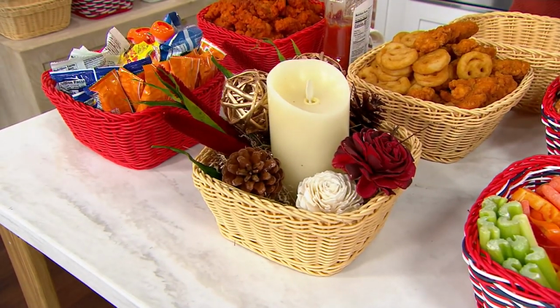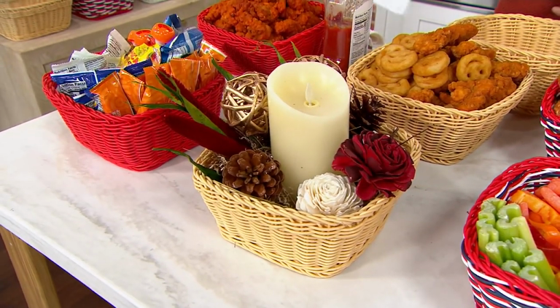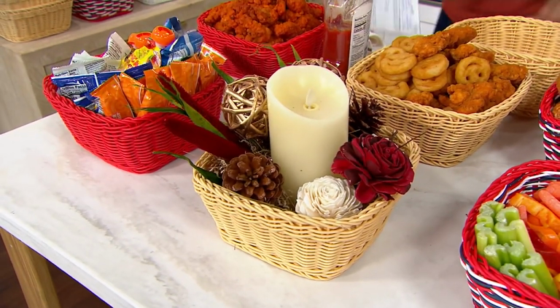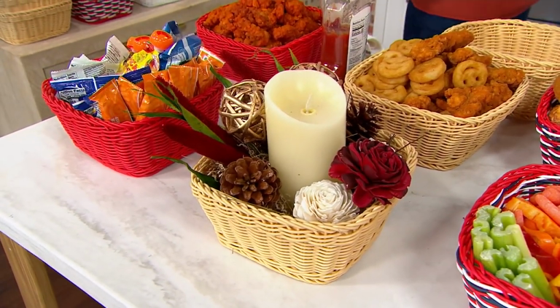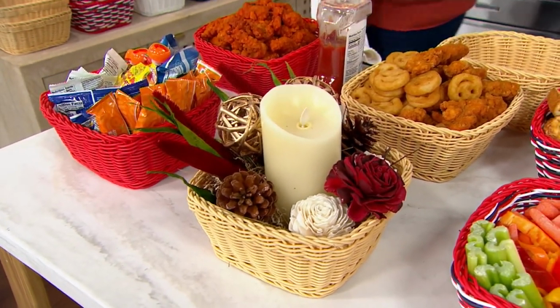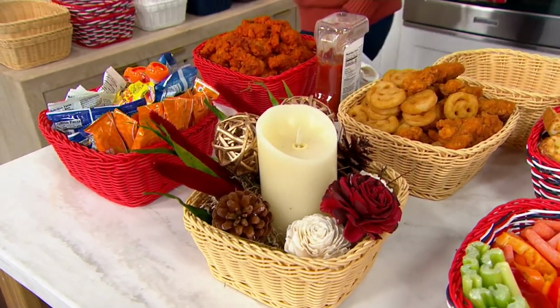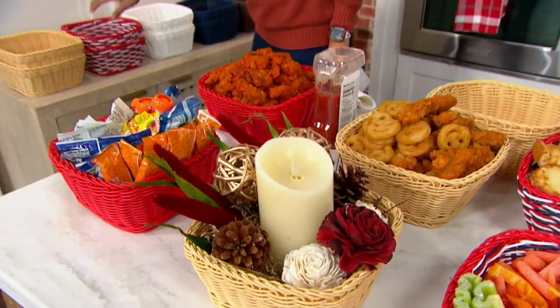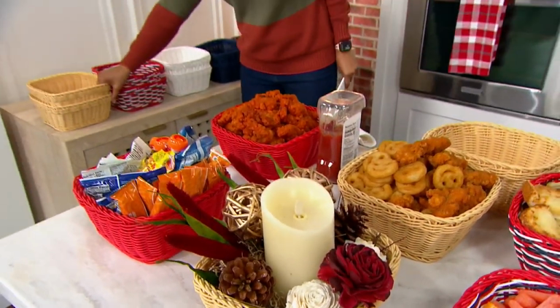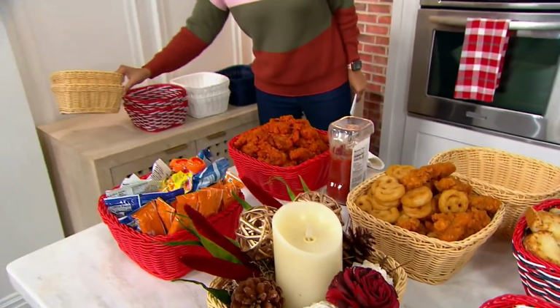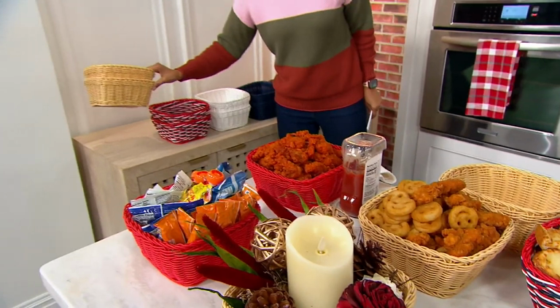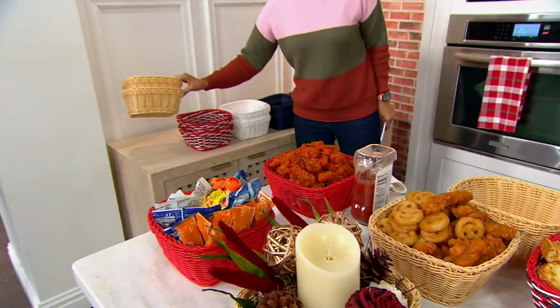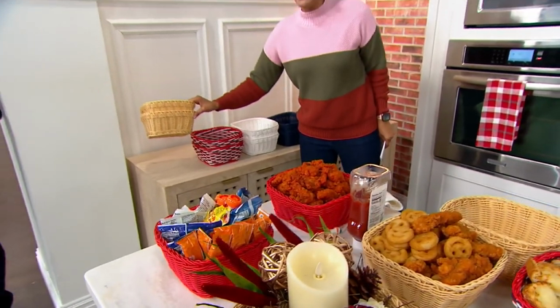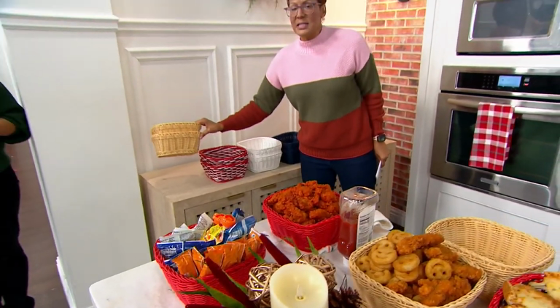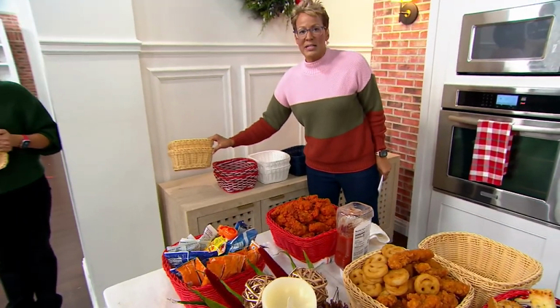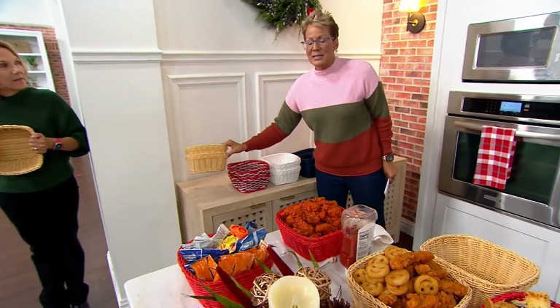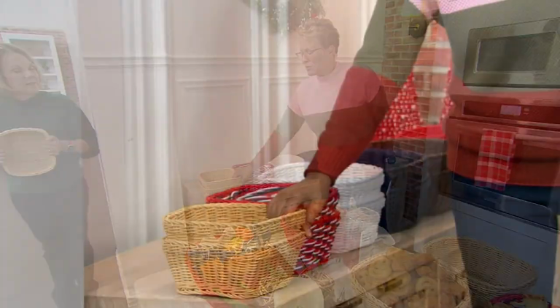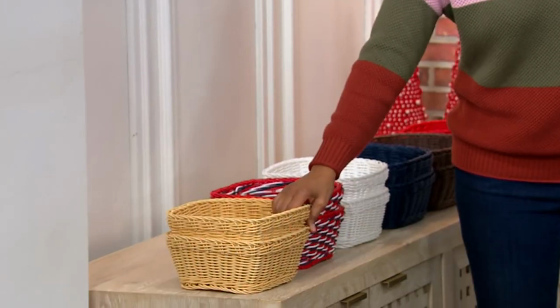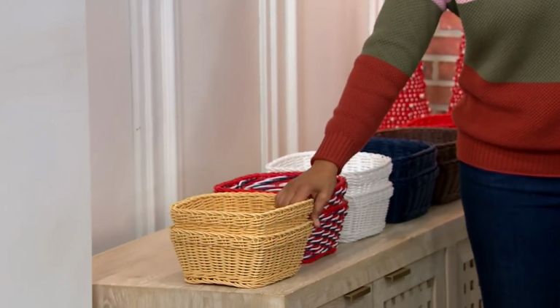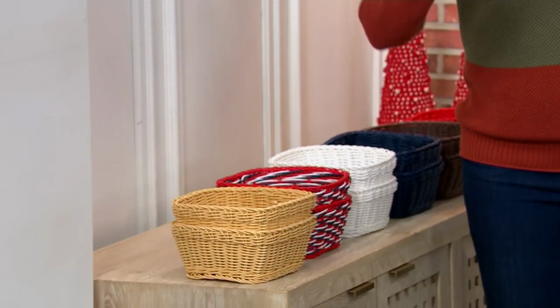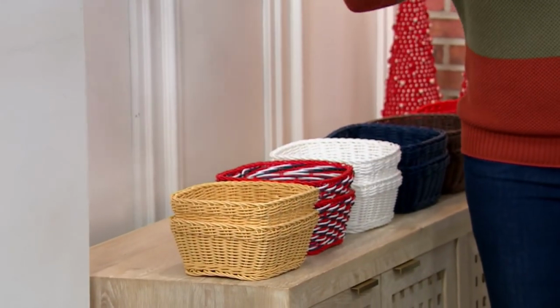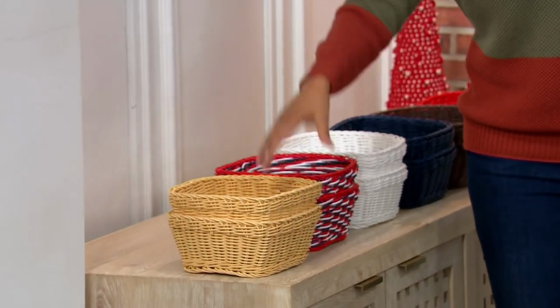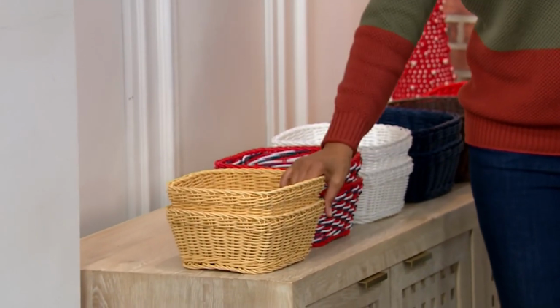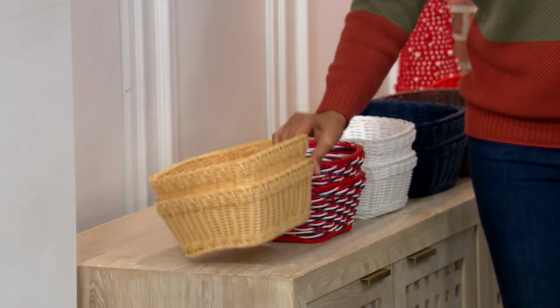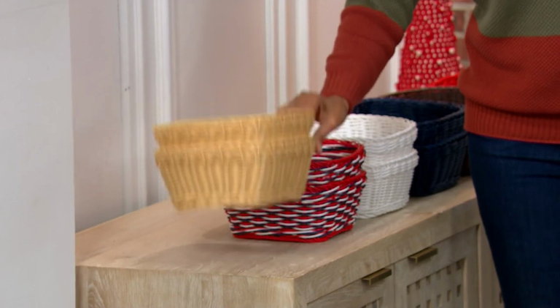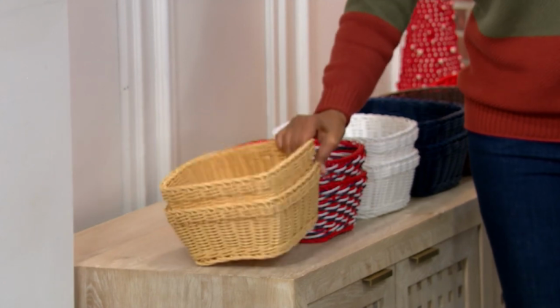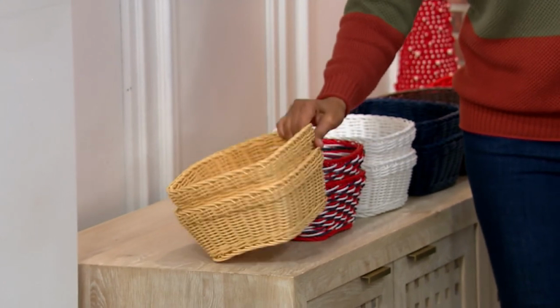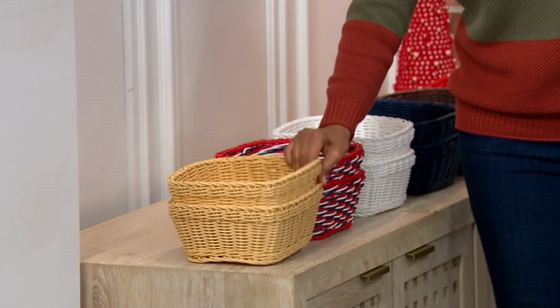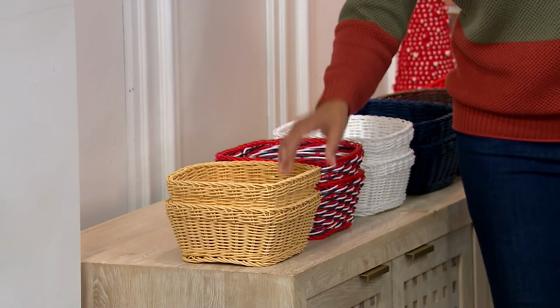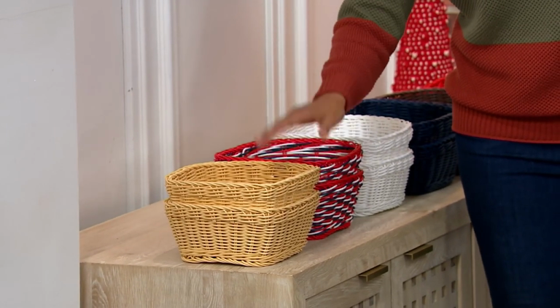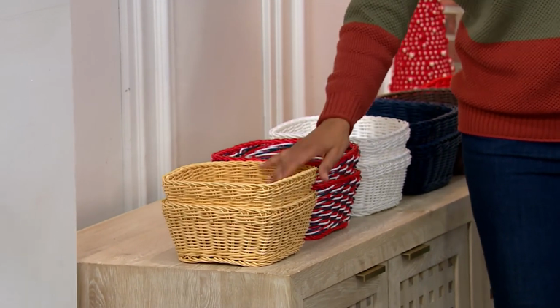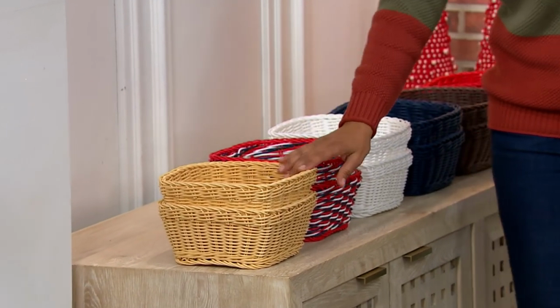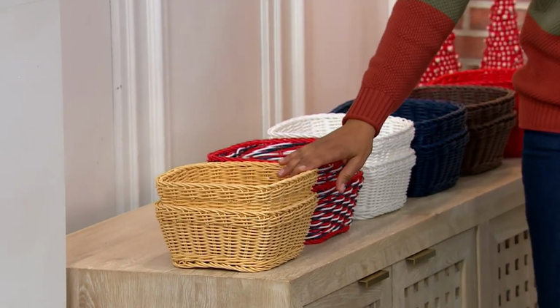We've got the colors right over here. It's a tan set of two for $19.98. You can throw them like Frisbees — honestly, they're indestructible and they're super awesome. That's your tan.